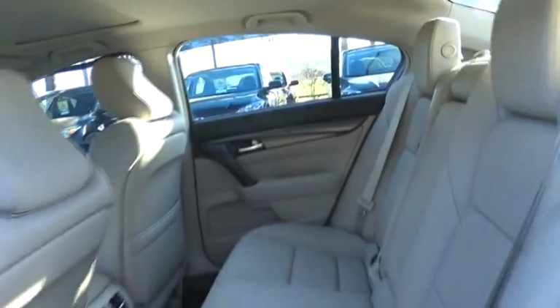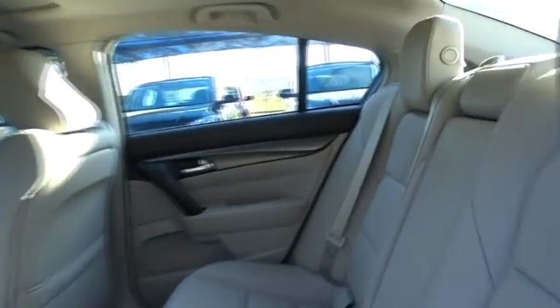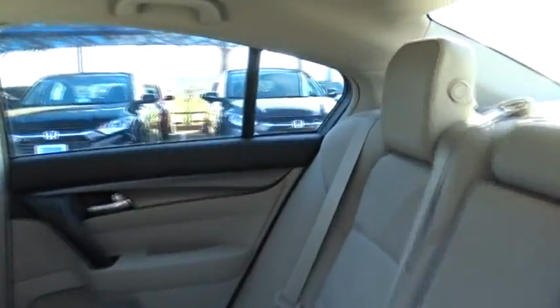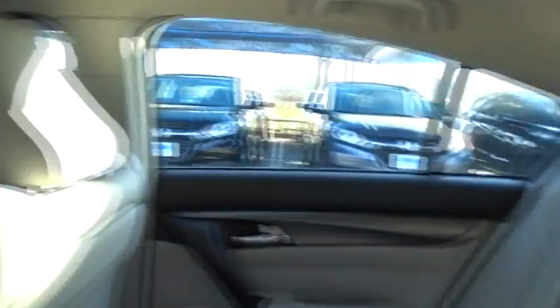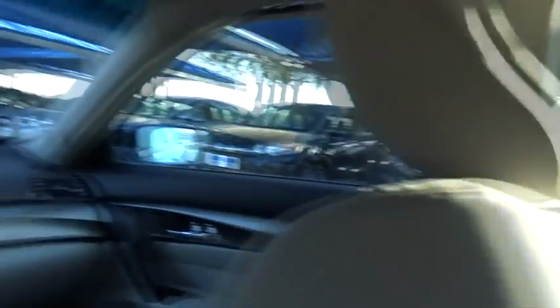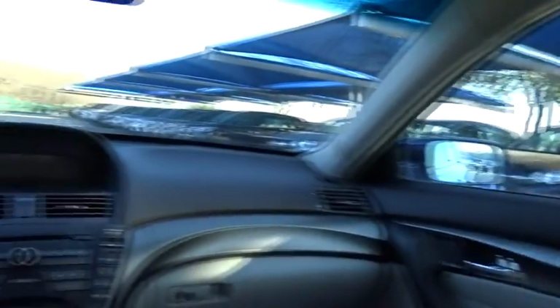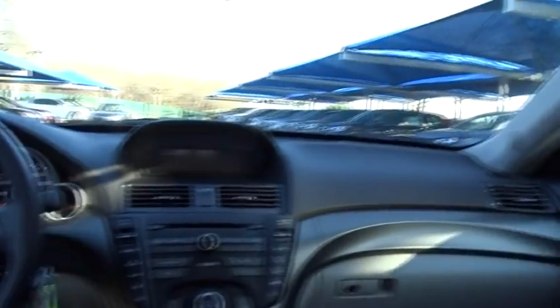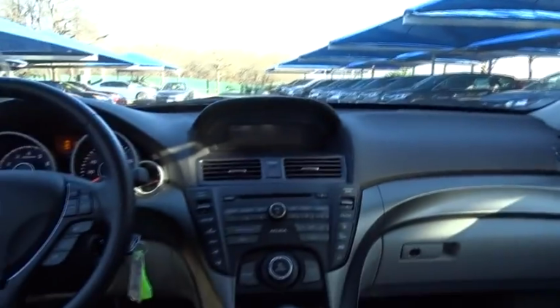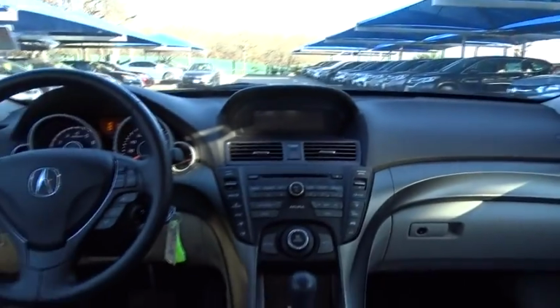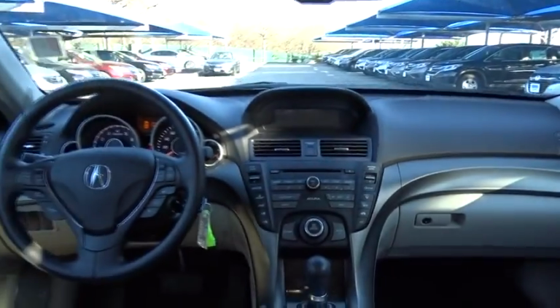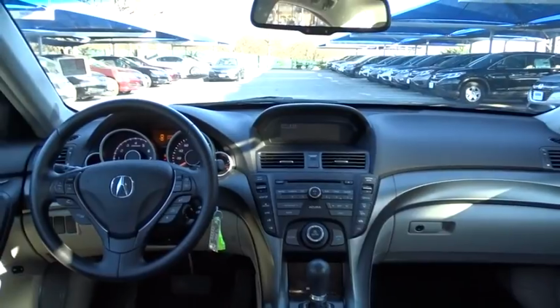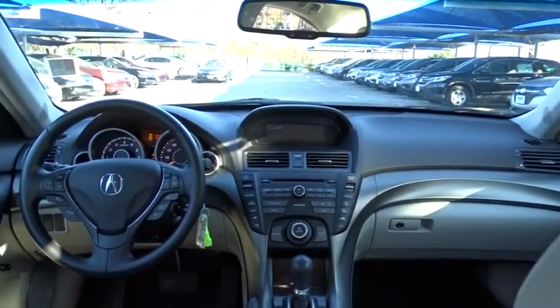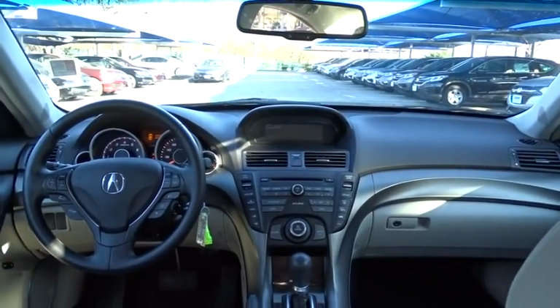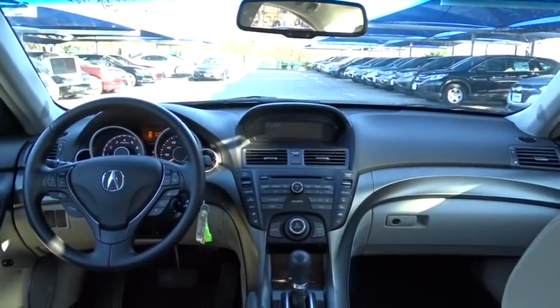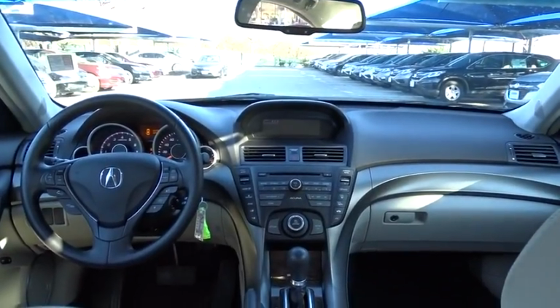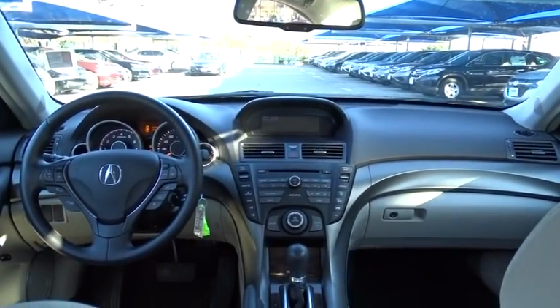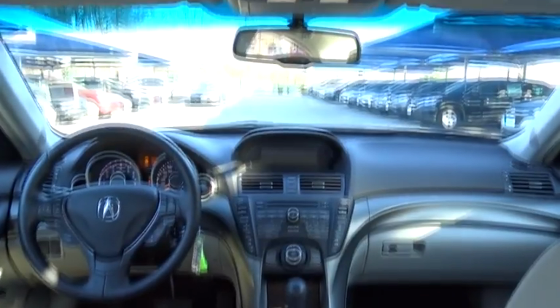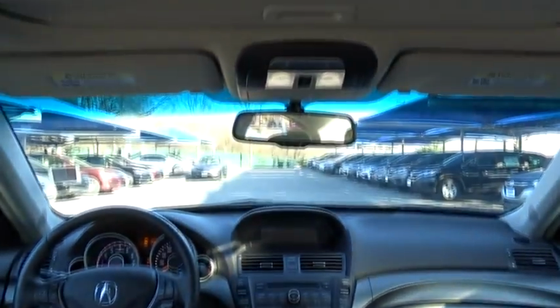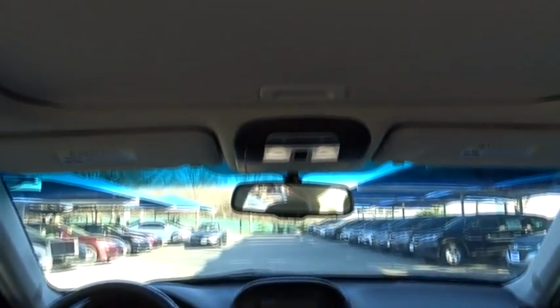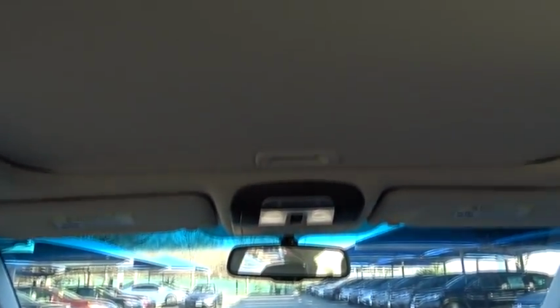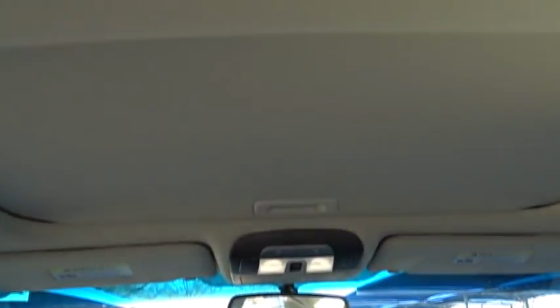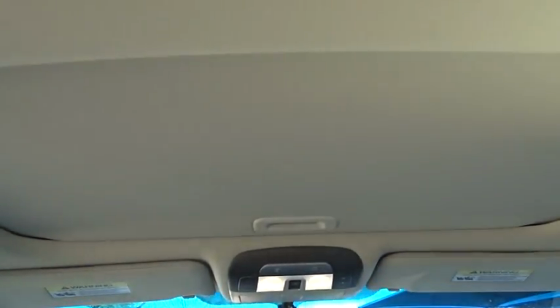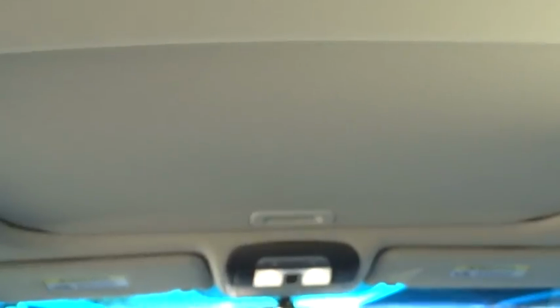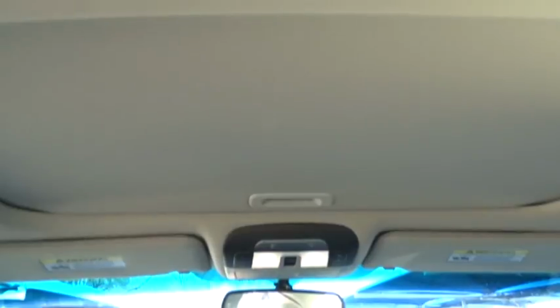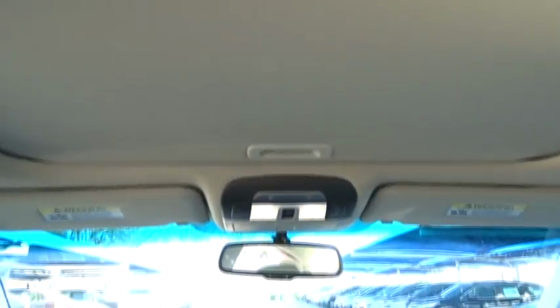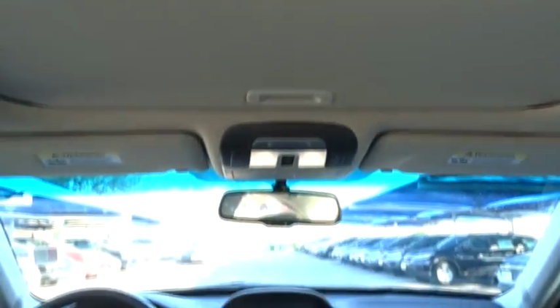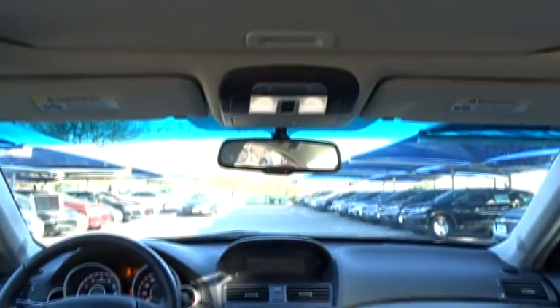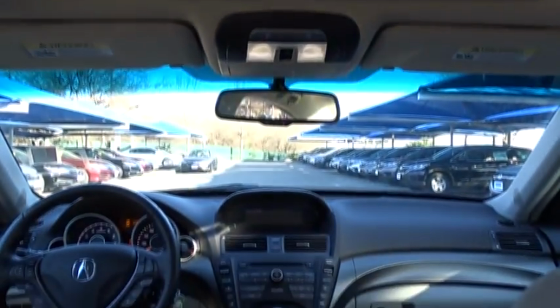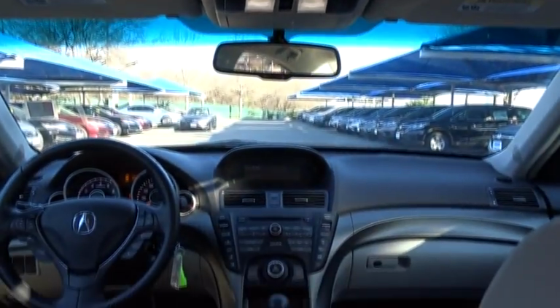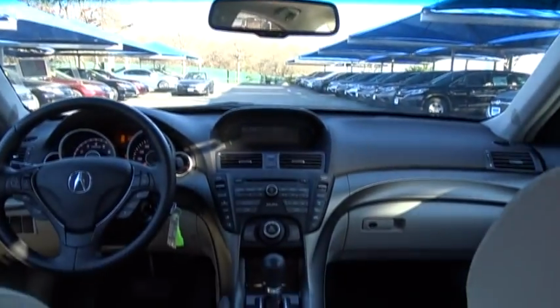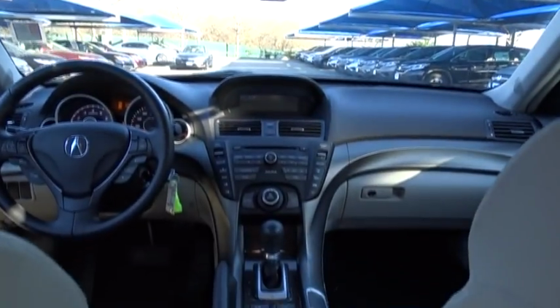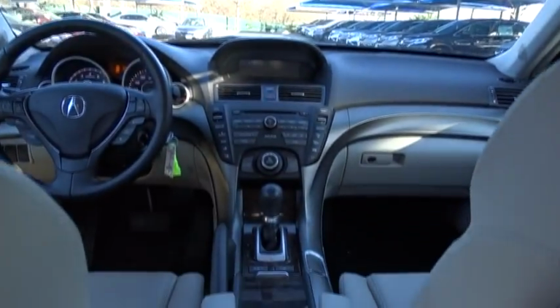Stability control, power passenger seat, anti-lock braking system, steering wheel audio control, keyless entry, traction control, CD changer, leather-wrapped steering wheel, moonroof, Bluetooth, power steering.